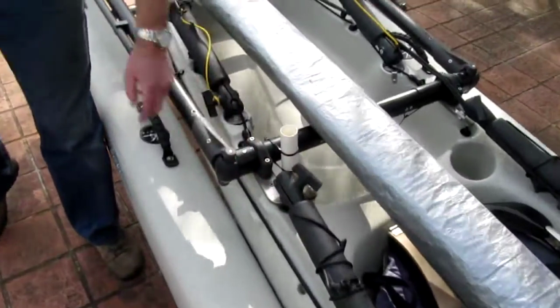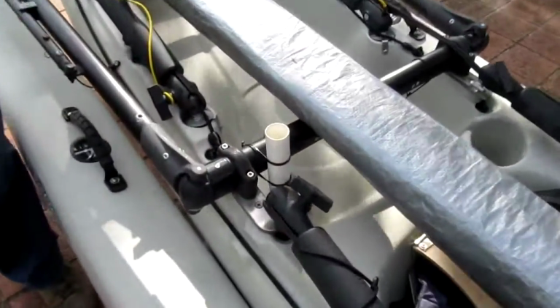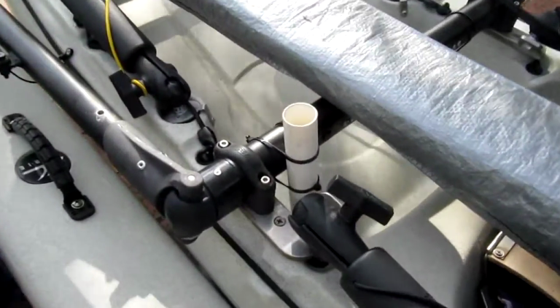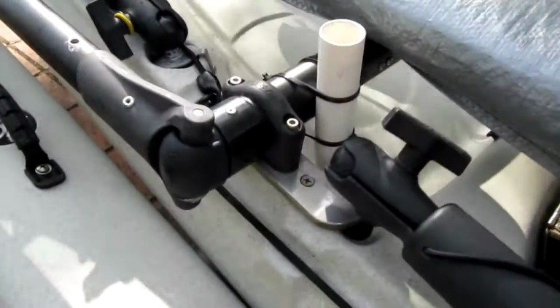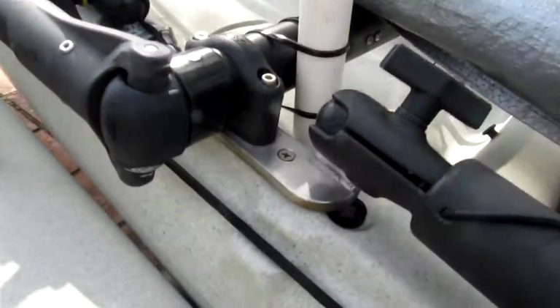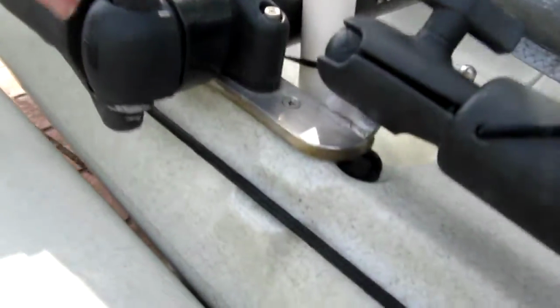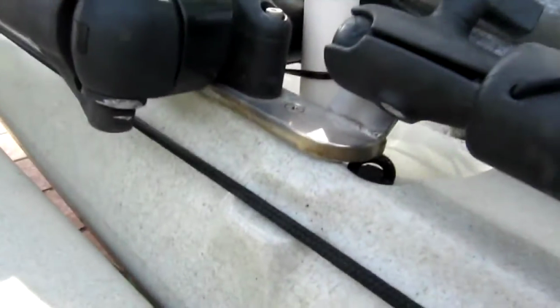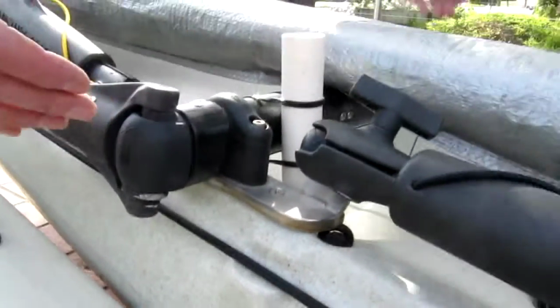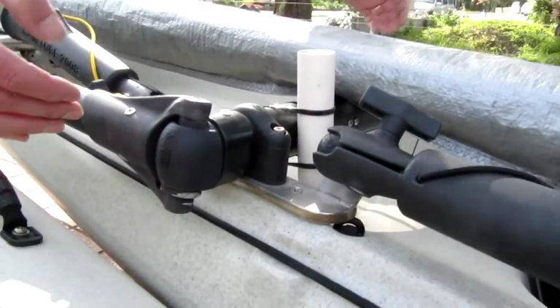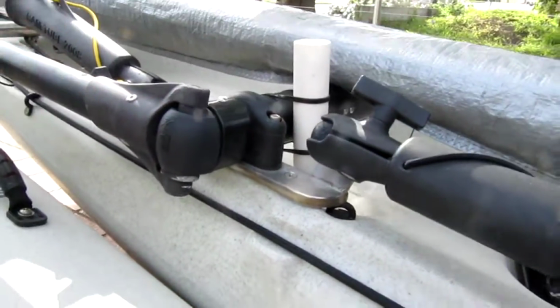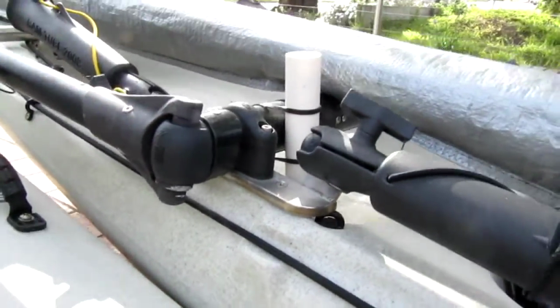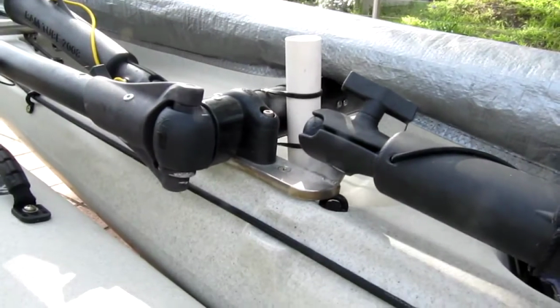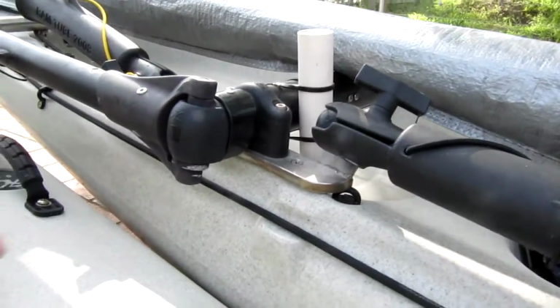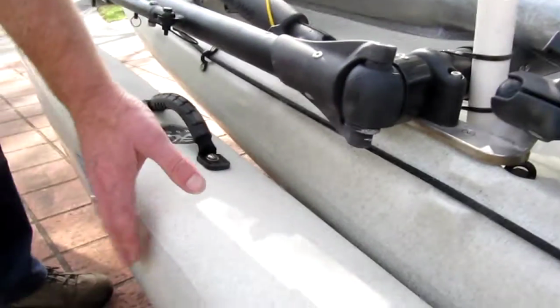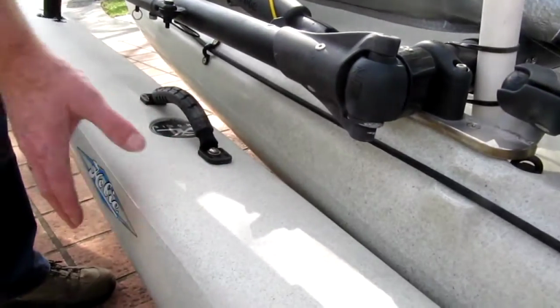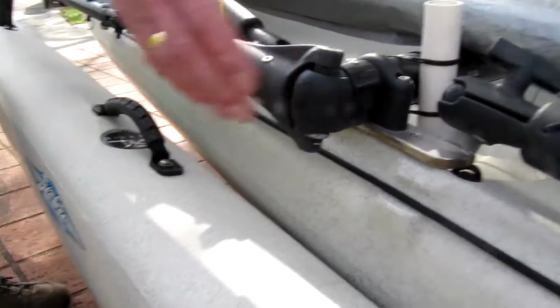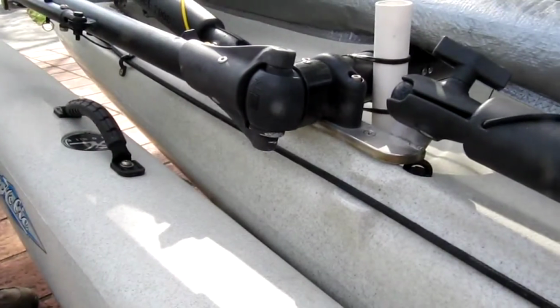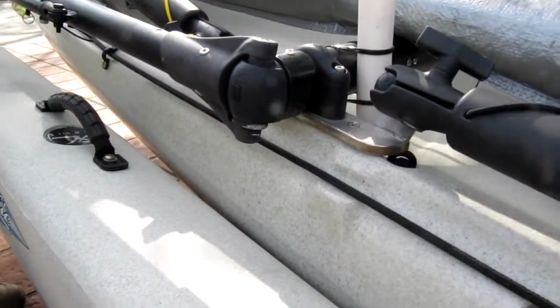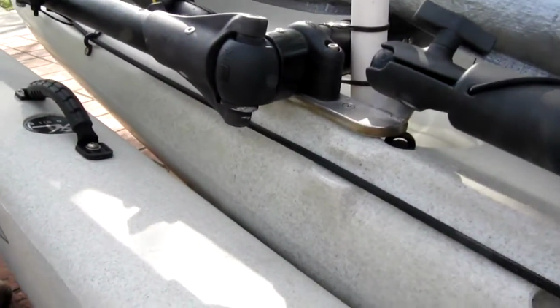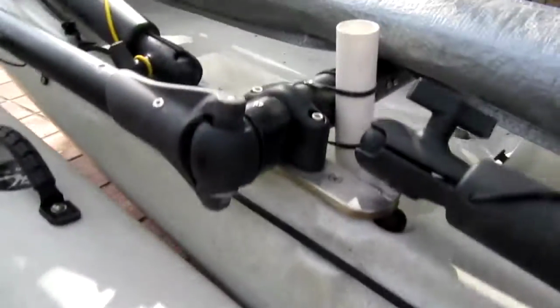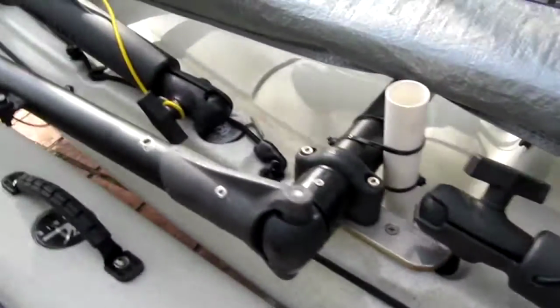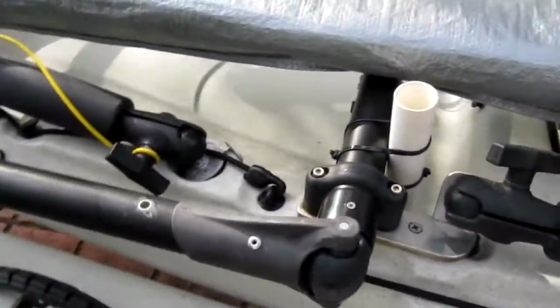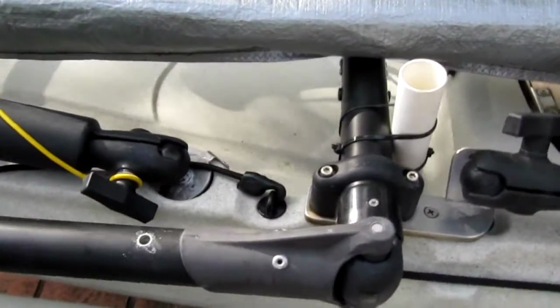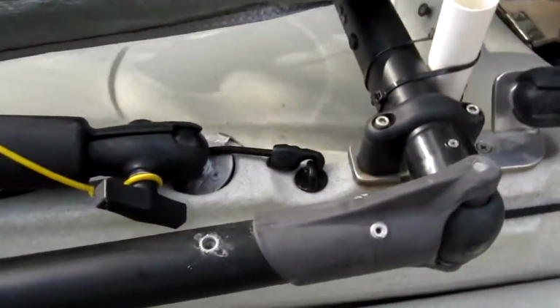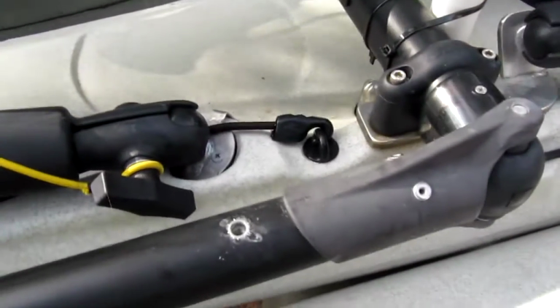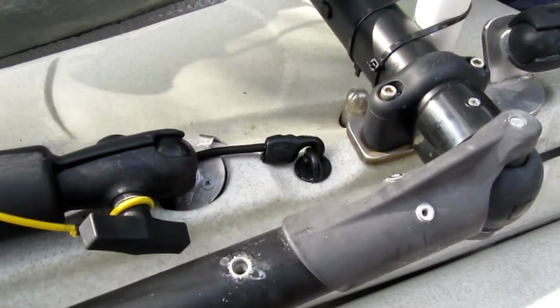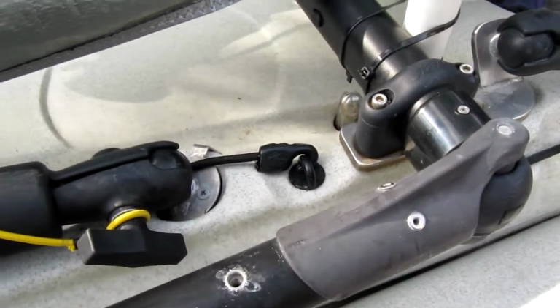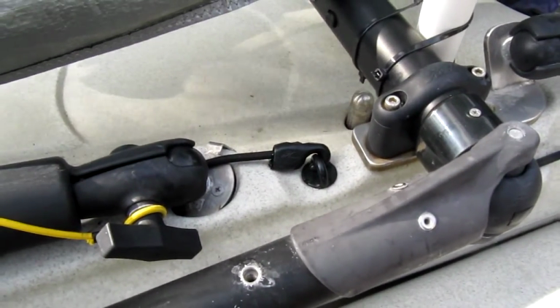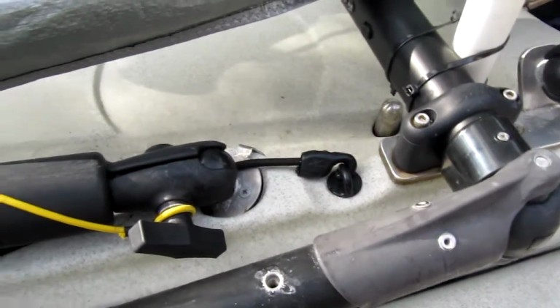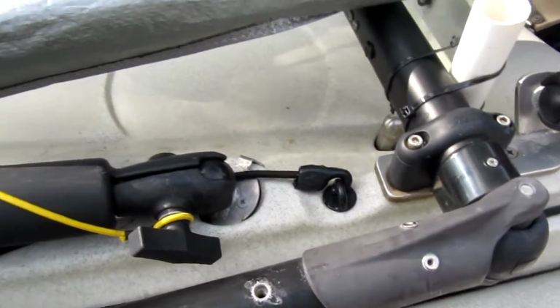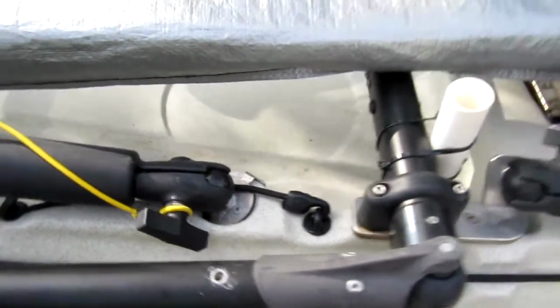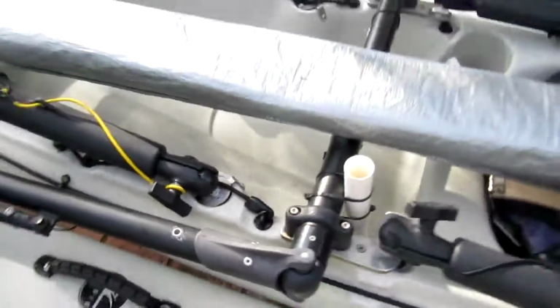We've actually moved this cross member back about 20mm so that these will swing in parallel, so that the forward arms, or ackers, and the rear ackers are actually running parallel to each other, rather than at an angle which caused the wrong geometry.